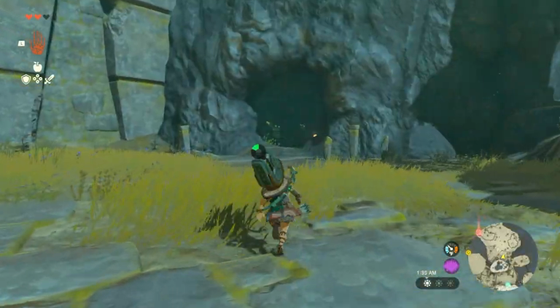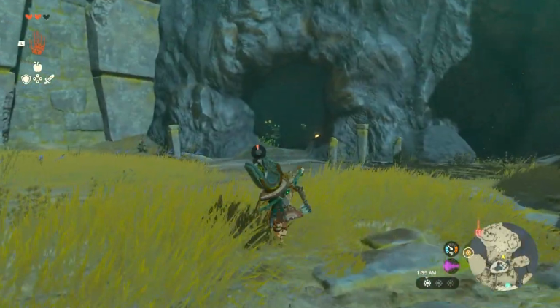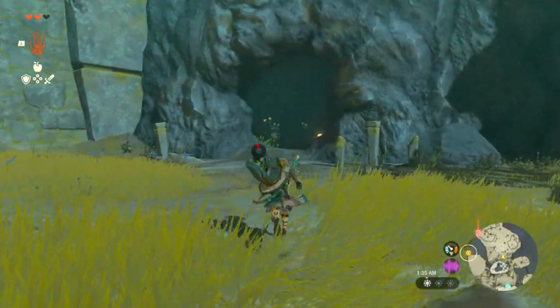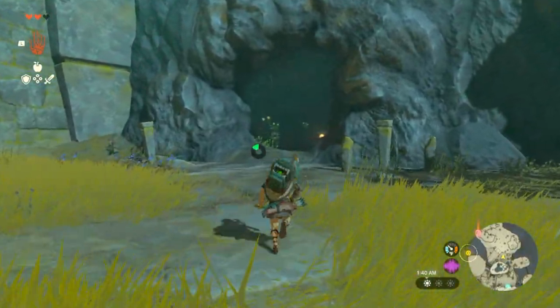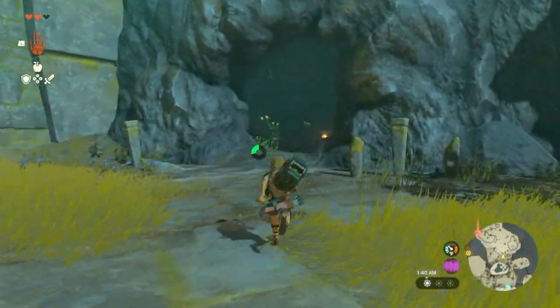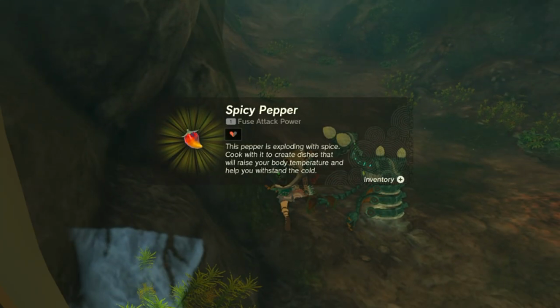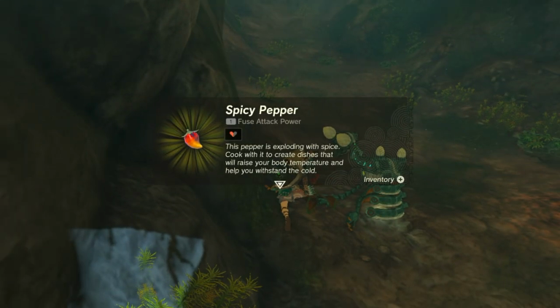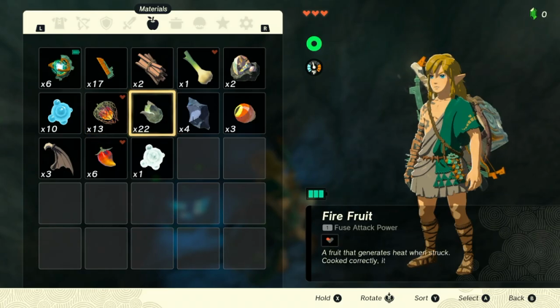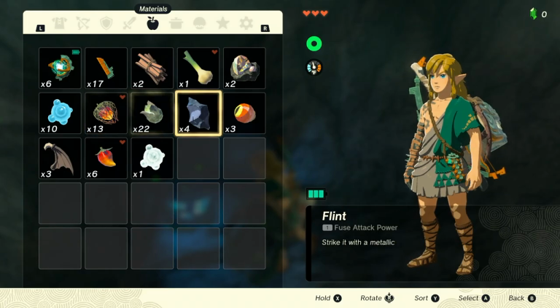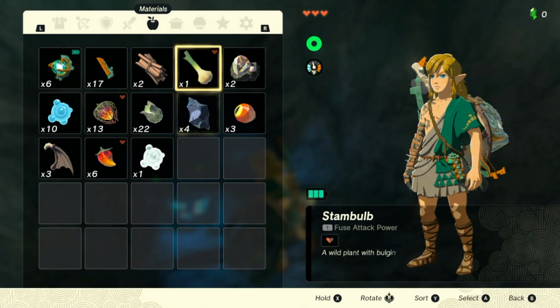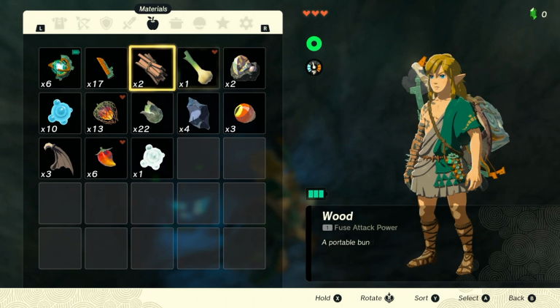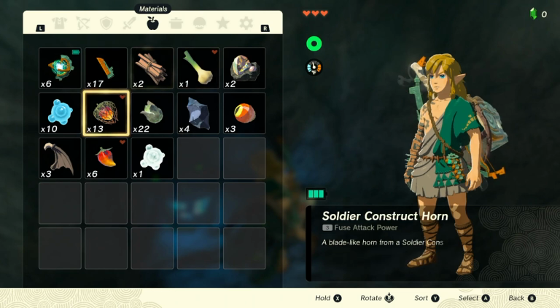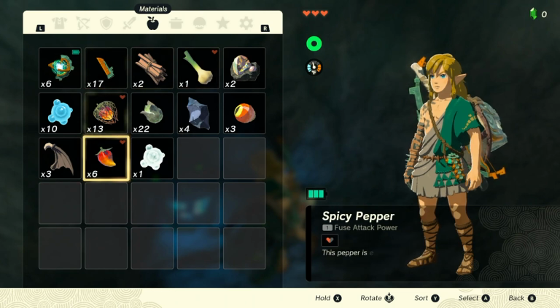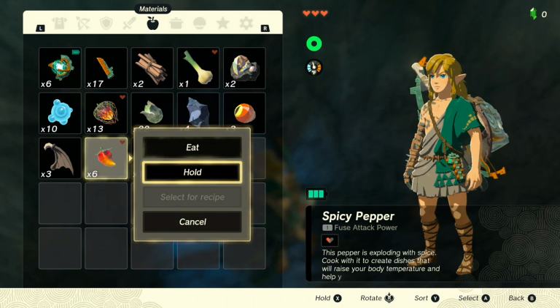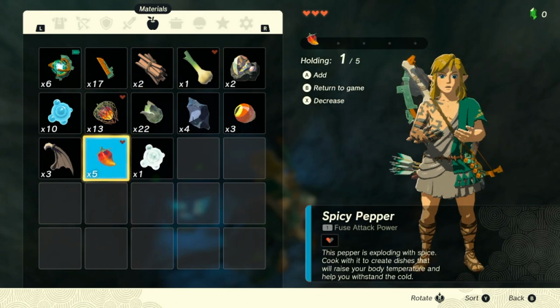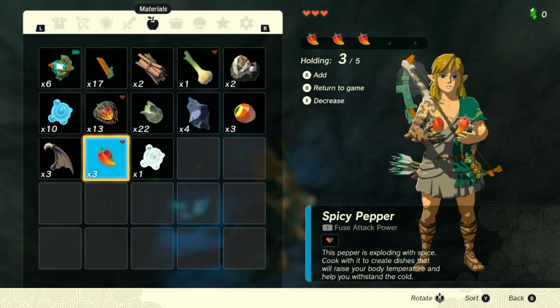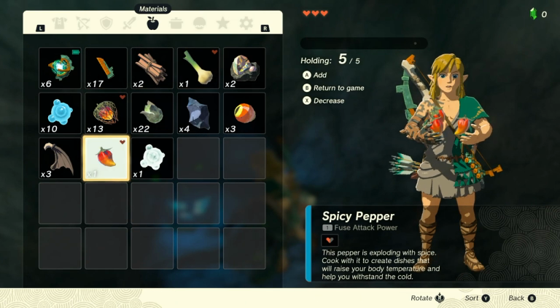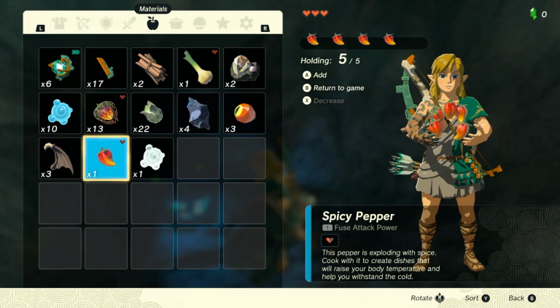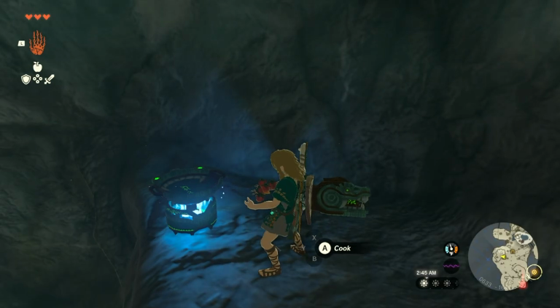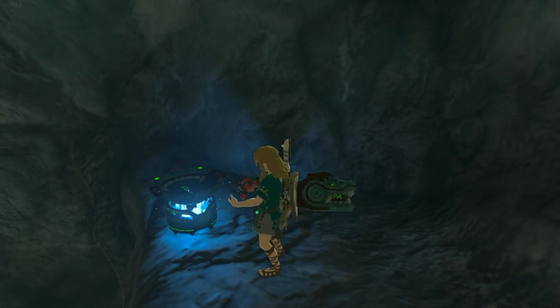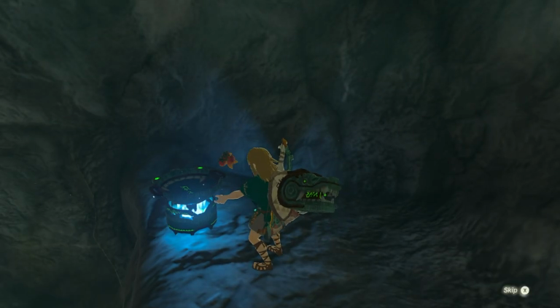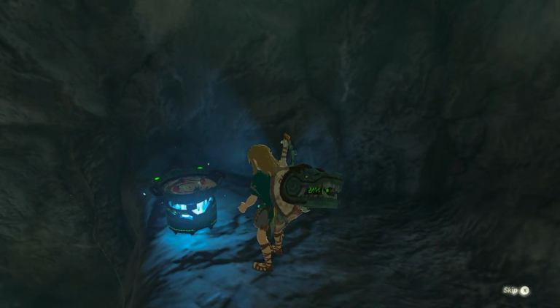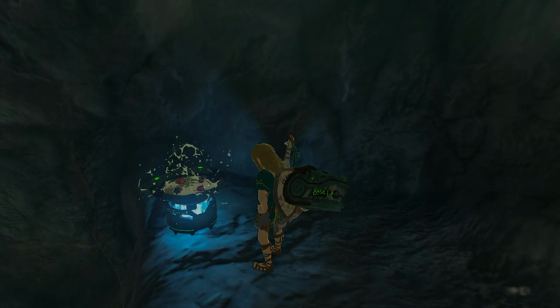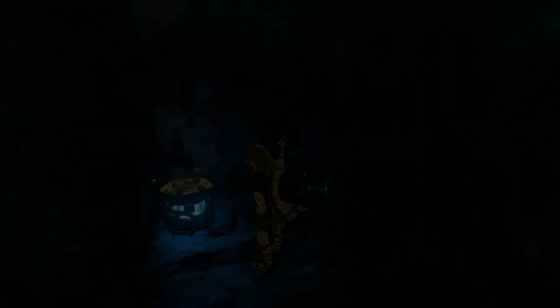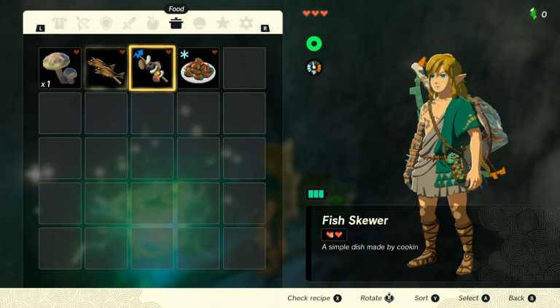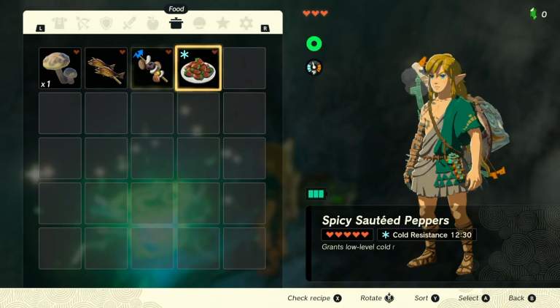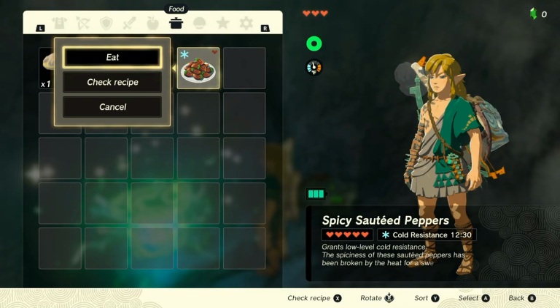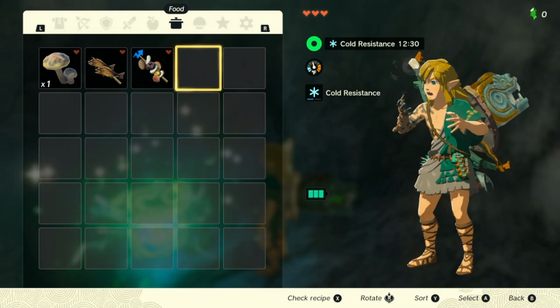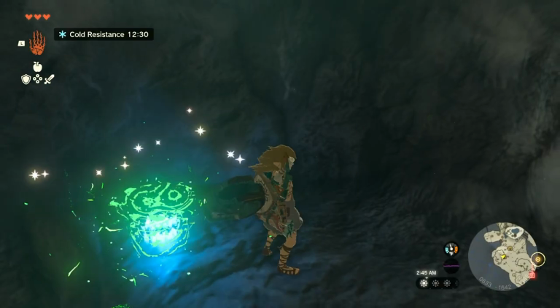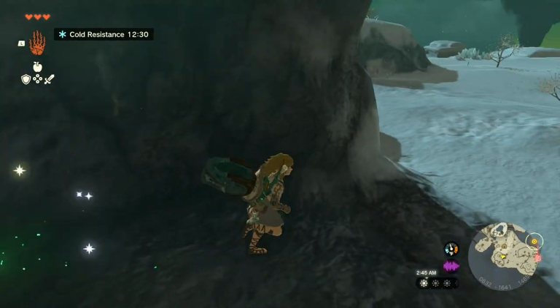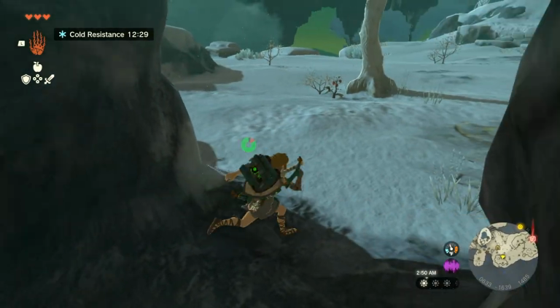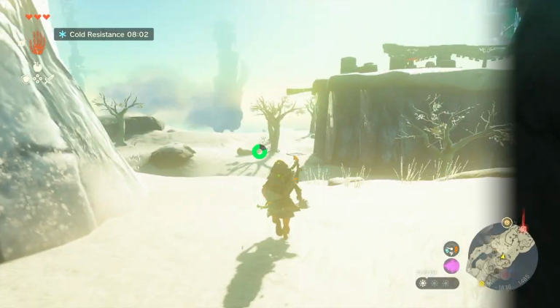Now head along that path until you find the next cave. At that cave, there will be some spicy peppers. Go and get those and then throw them into a pot which will give you spicy sautéed peppers. Go eat that and it'll give you cold resistance.